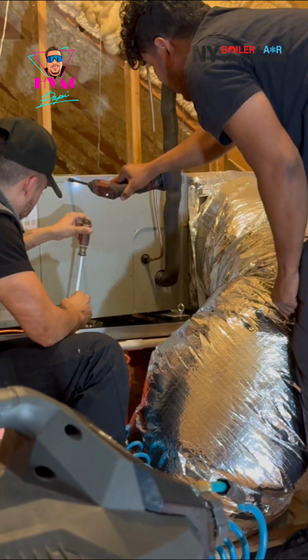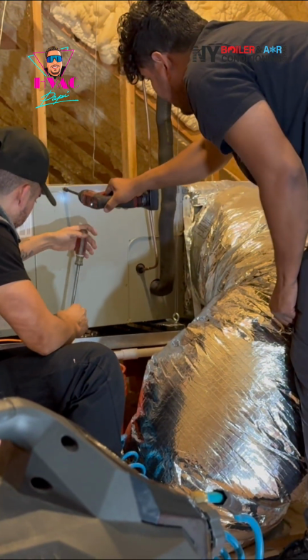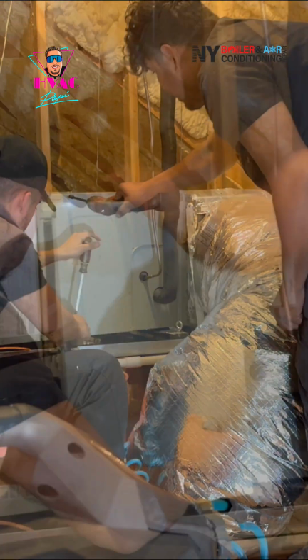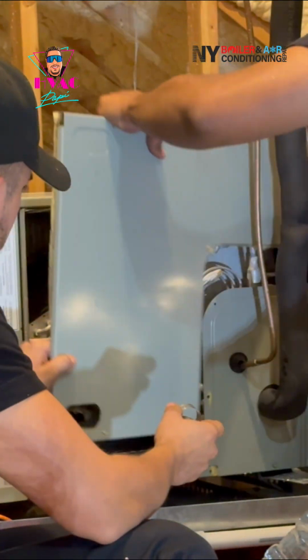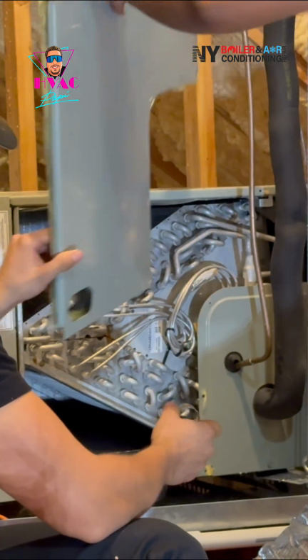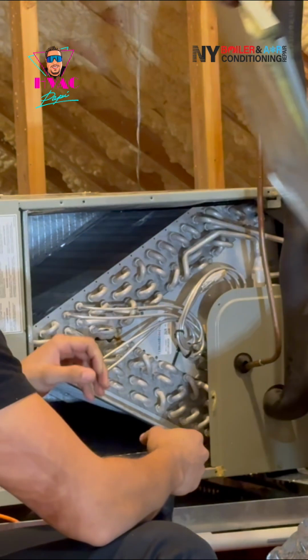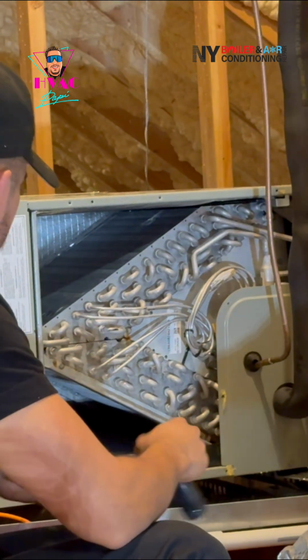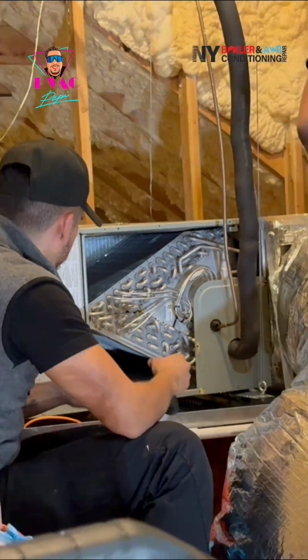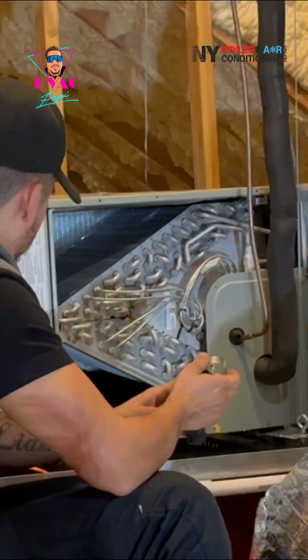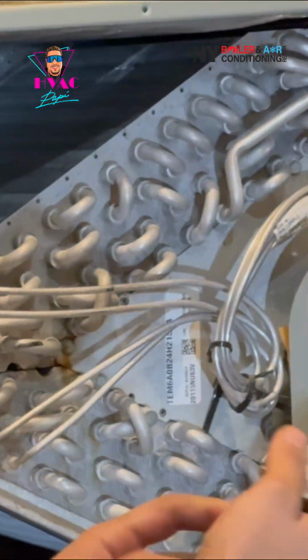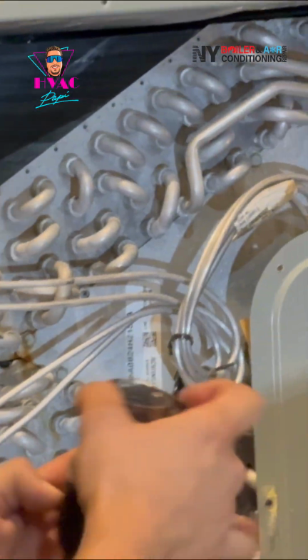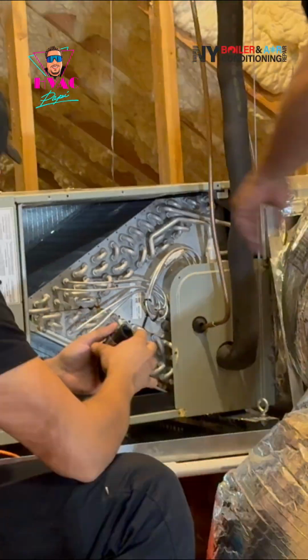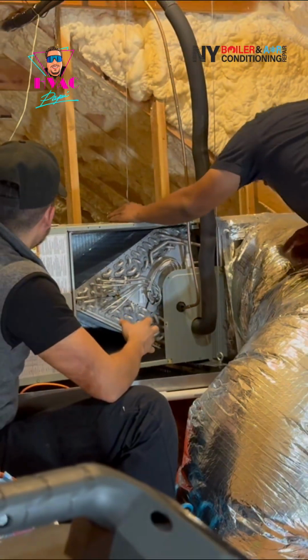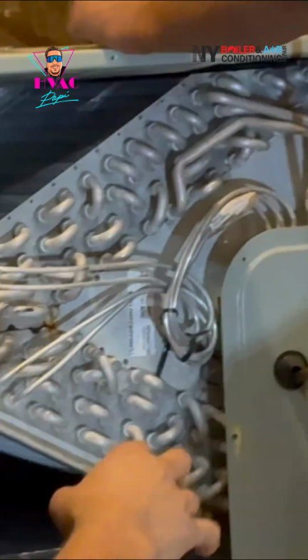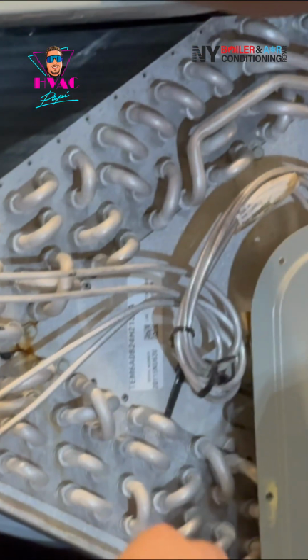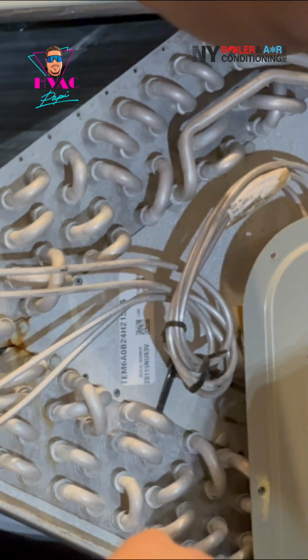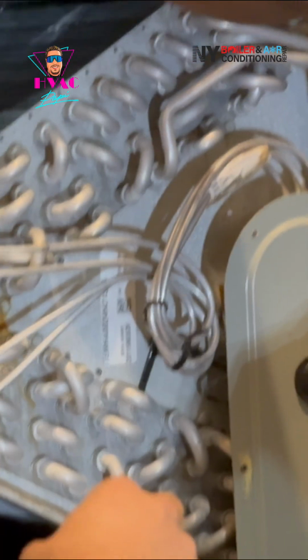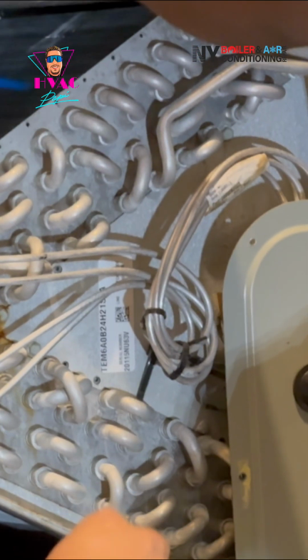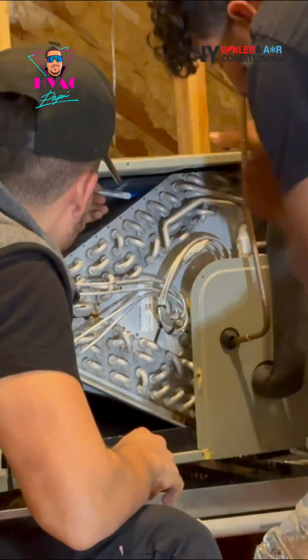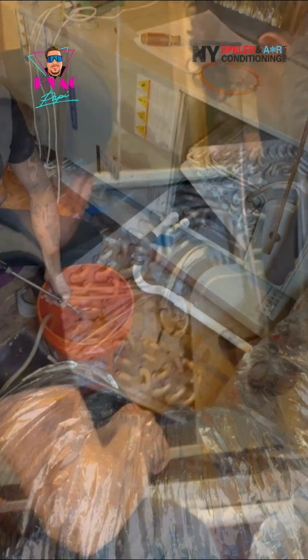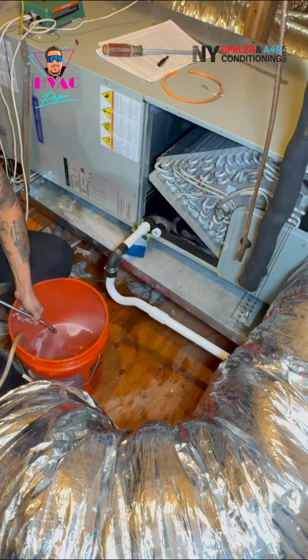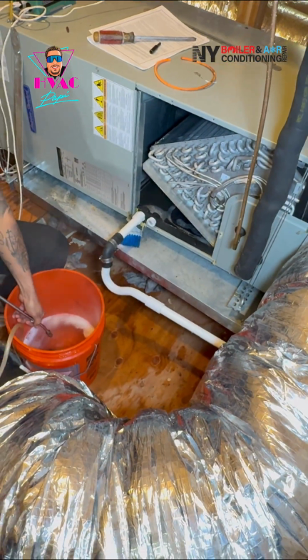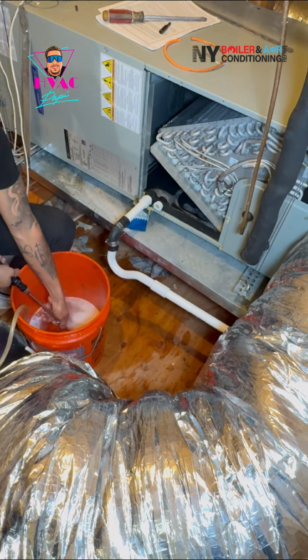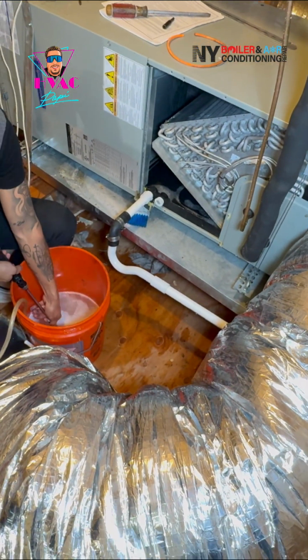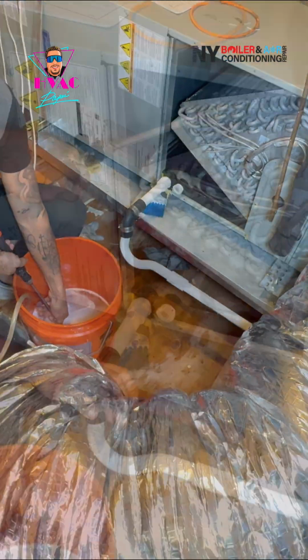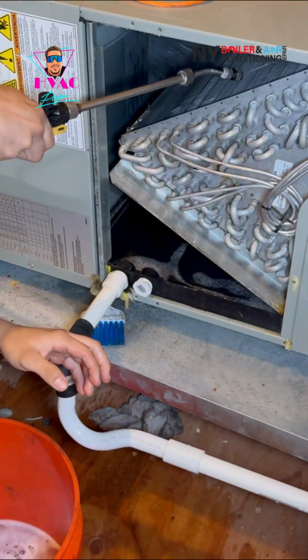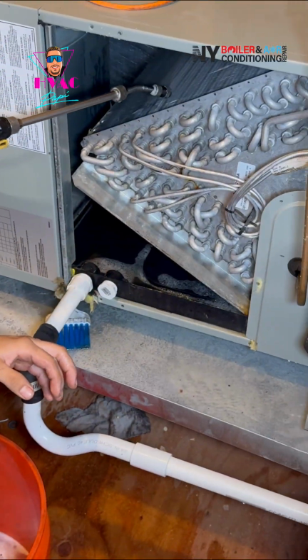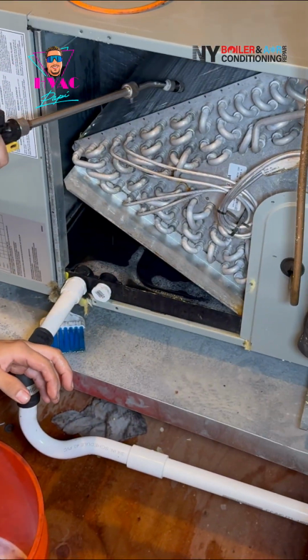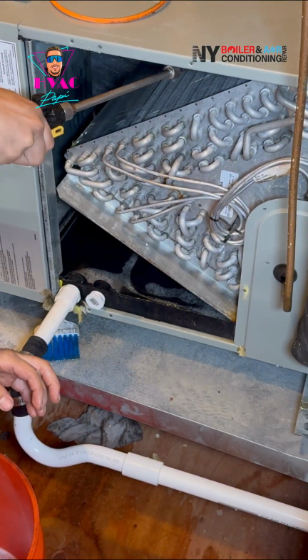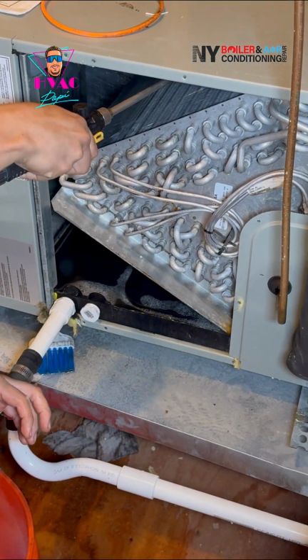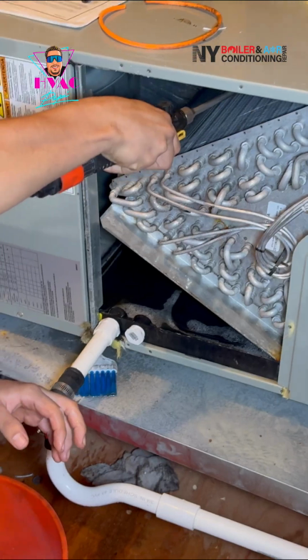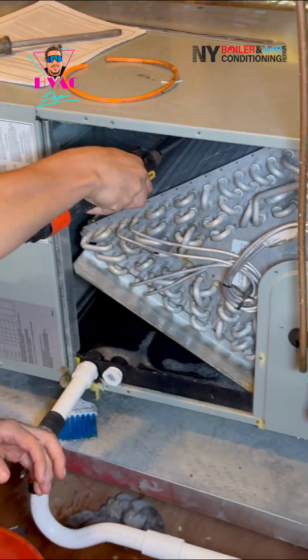Make sure that you always clean the housing. You always want to make sure we have good airflow — clean out the axle, and the coil, the evaporator coil to be exact. Aside from the evaporator coil, you always want to make sure you clean the condensate trap. It's very important.